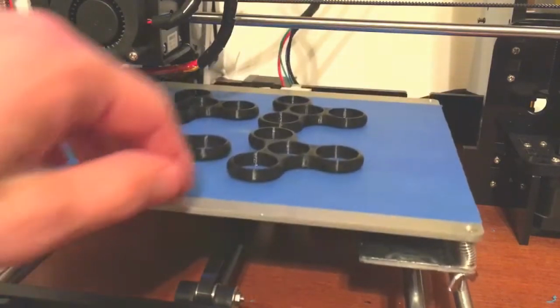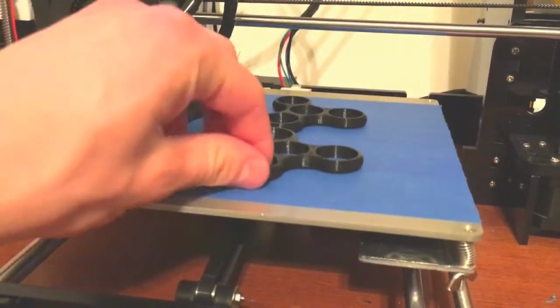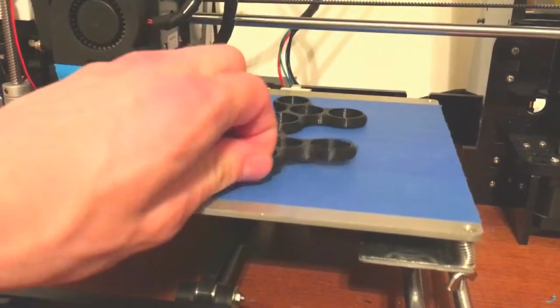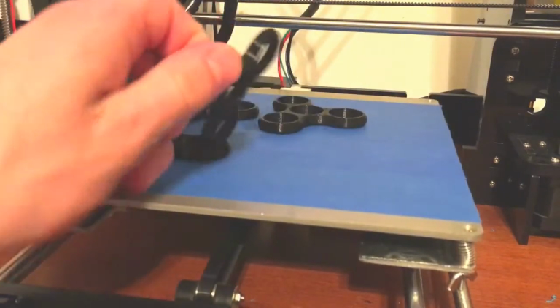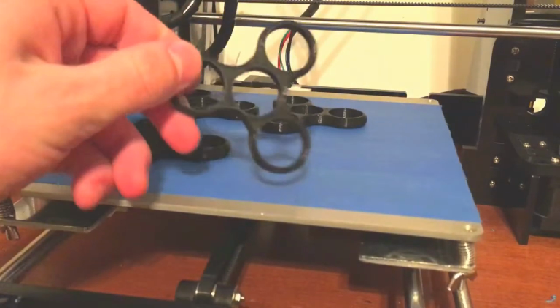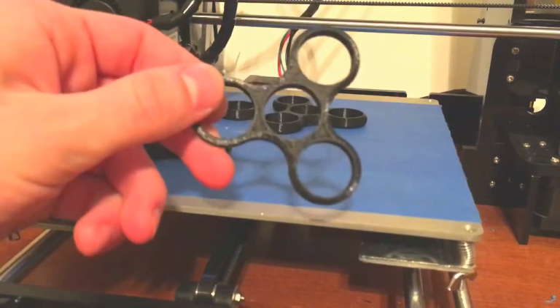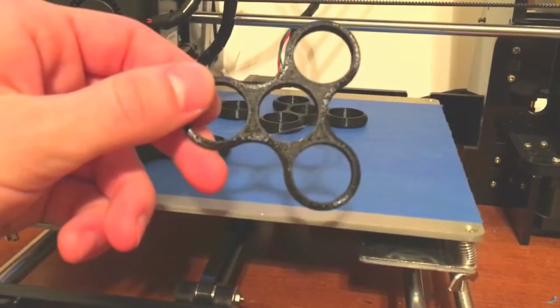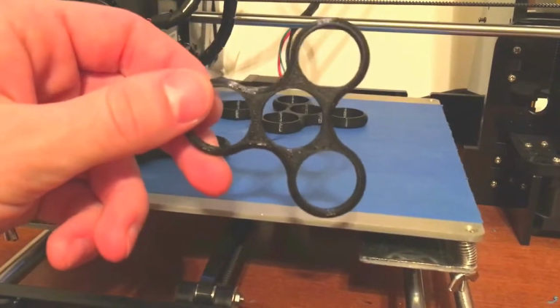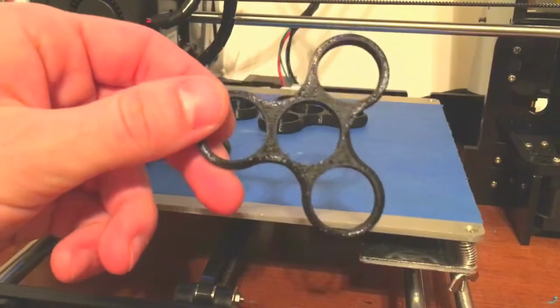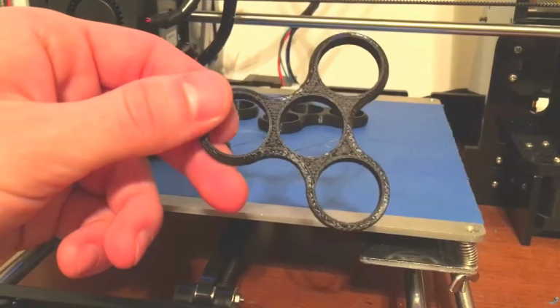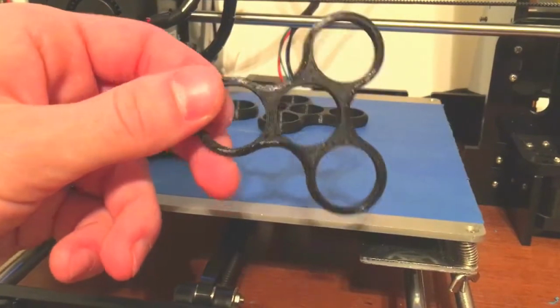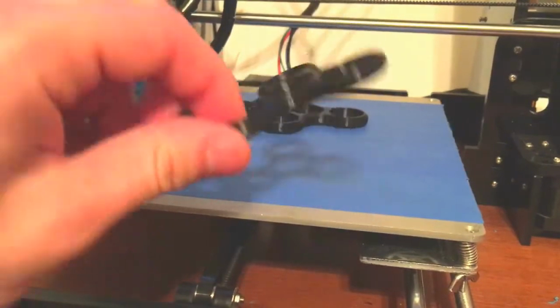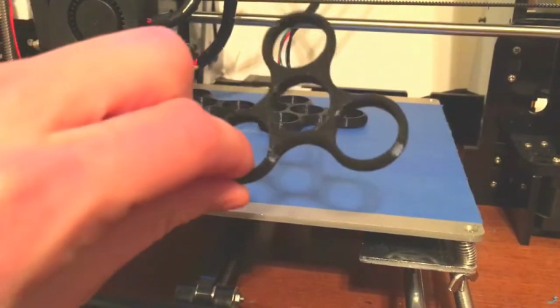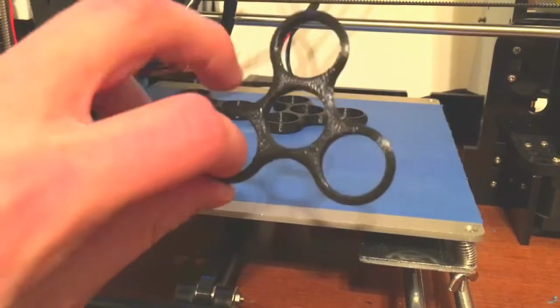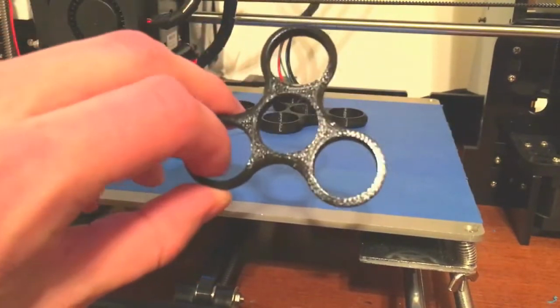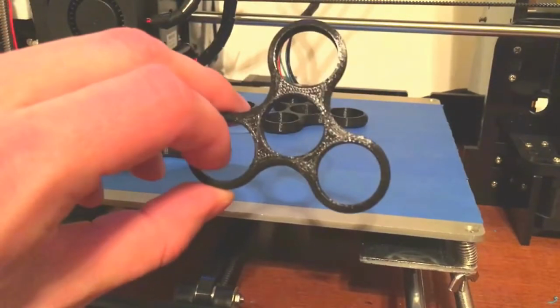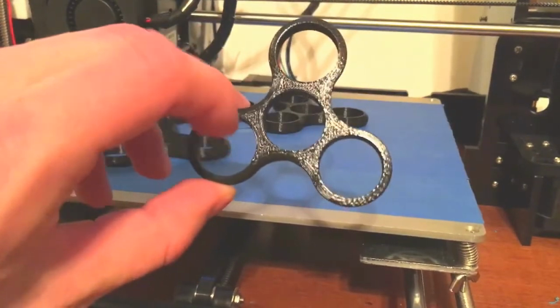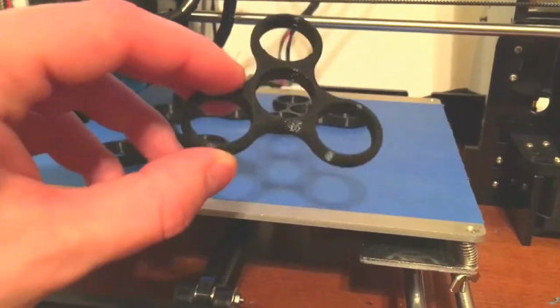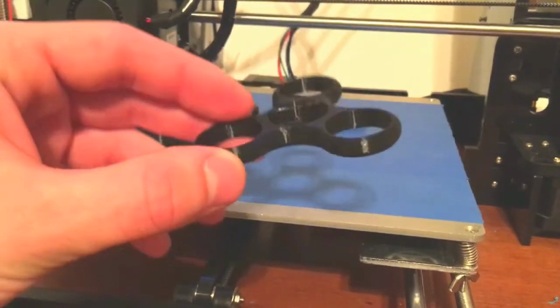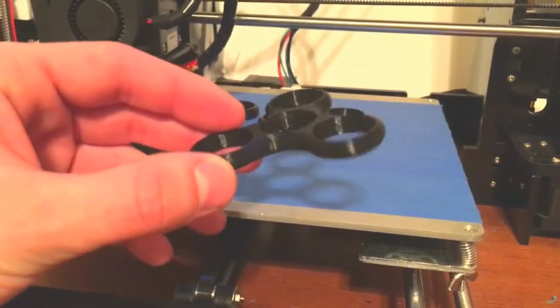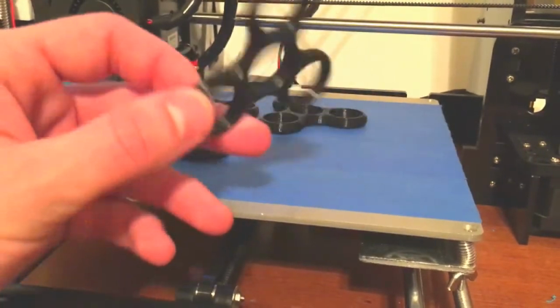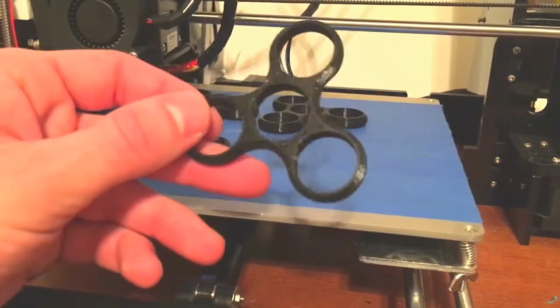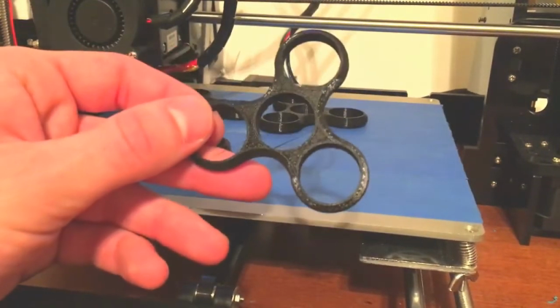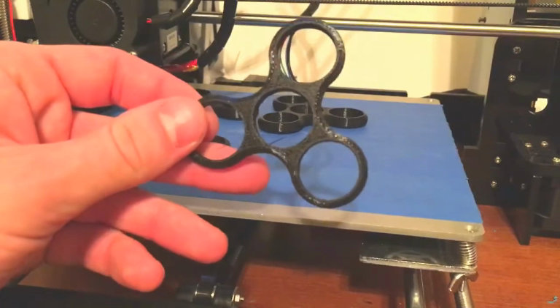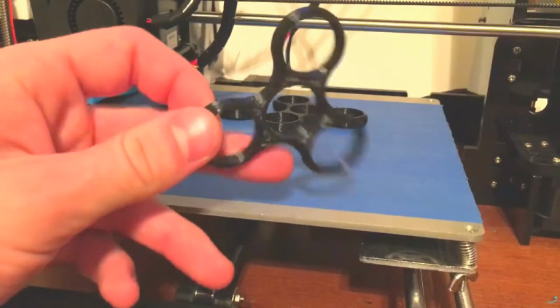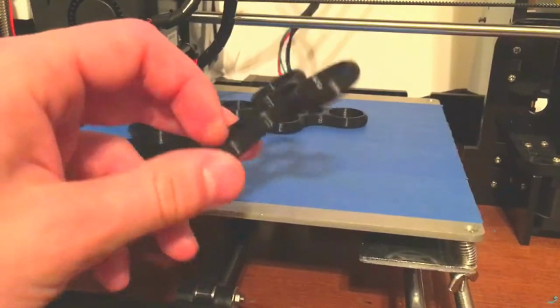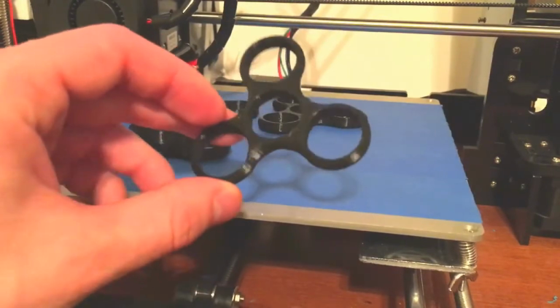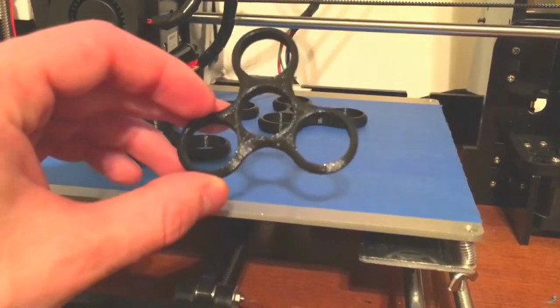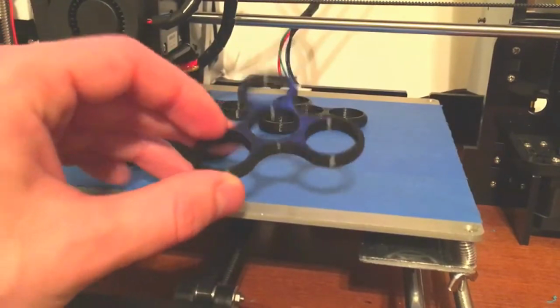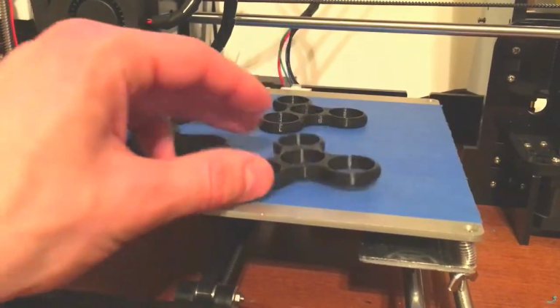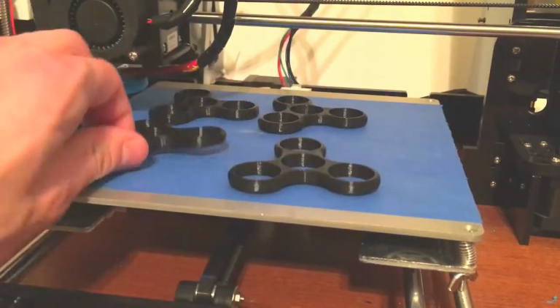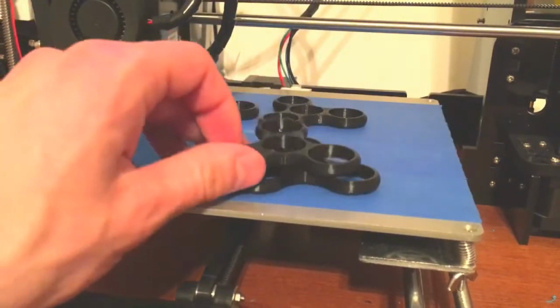Let's see how they turned out. They look pretty nice! Got a little bit of strings across some of those holes there, but we can clean that up and put a couple bearings in those to make some nice spinners.